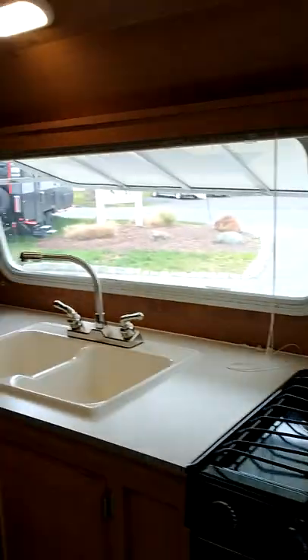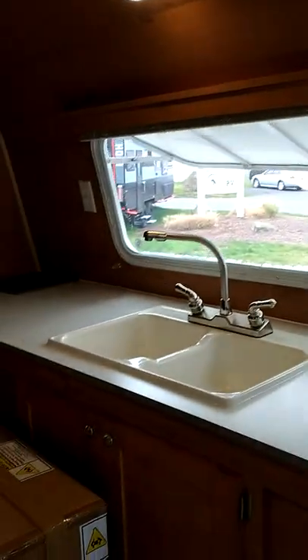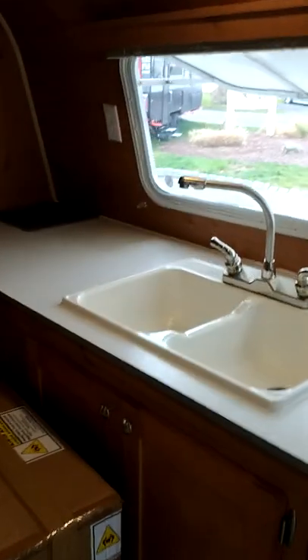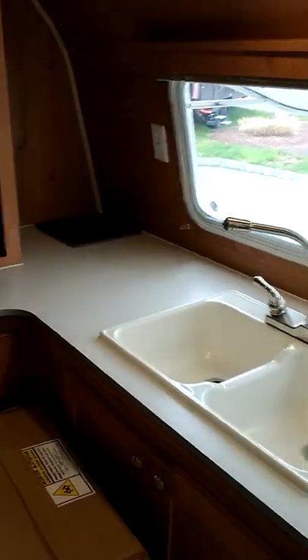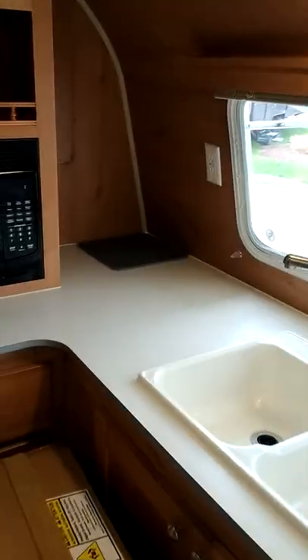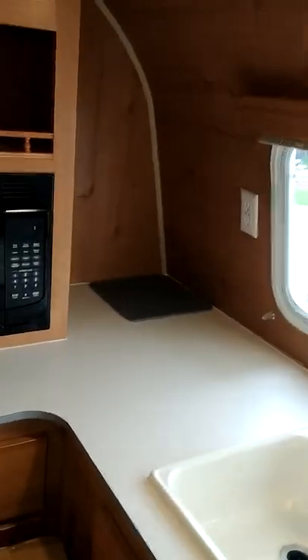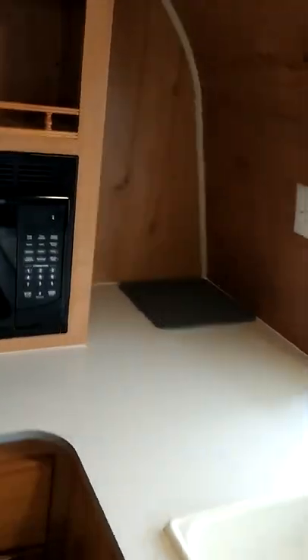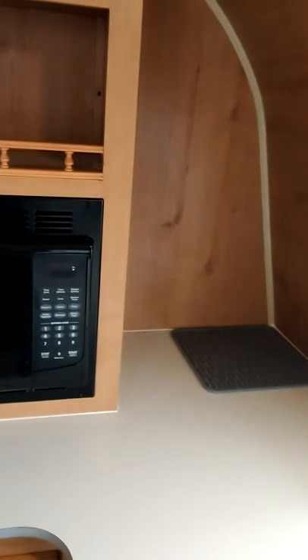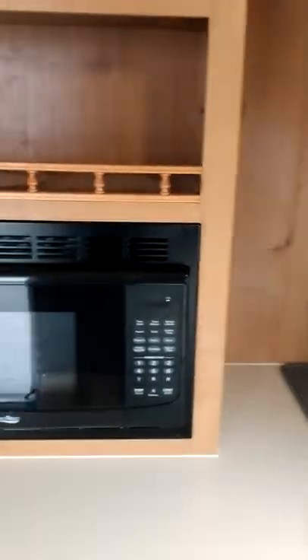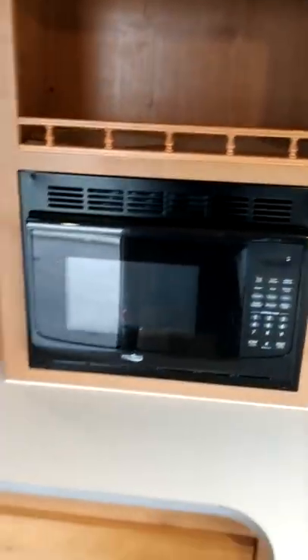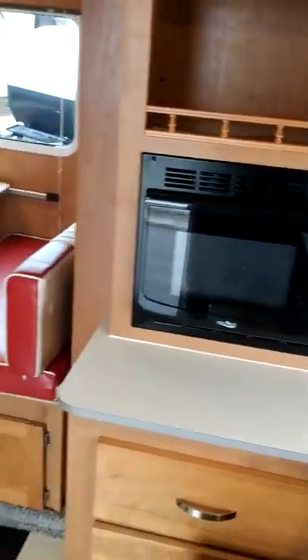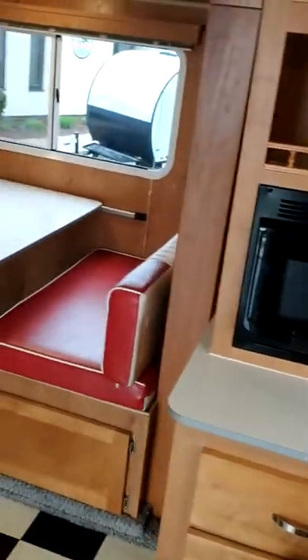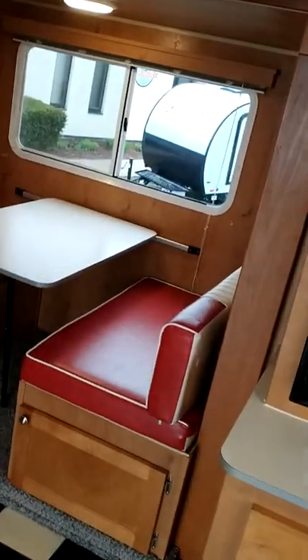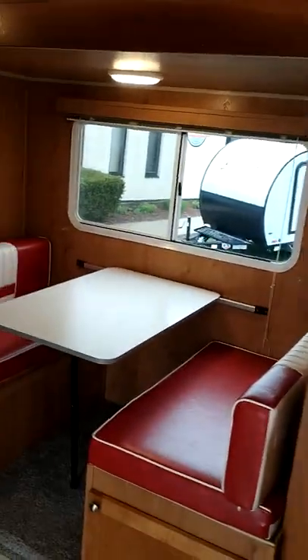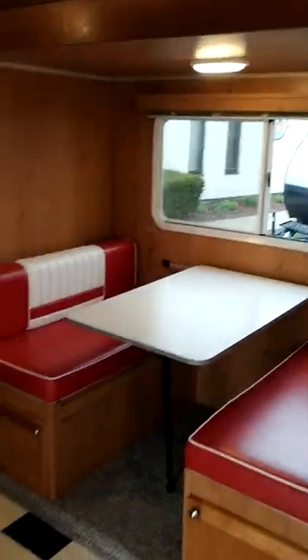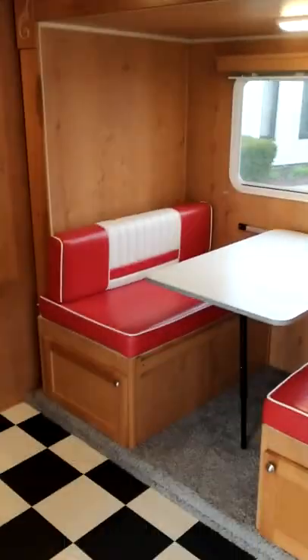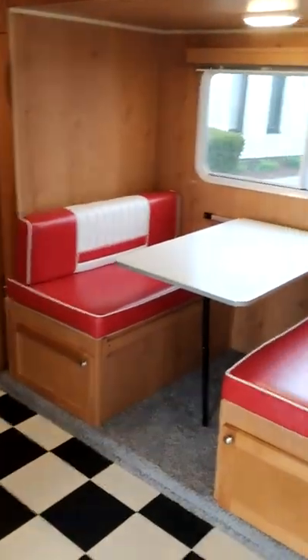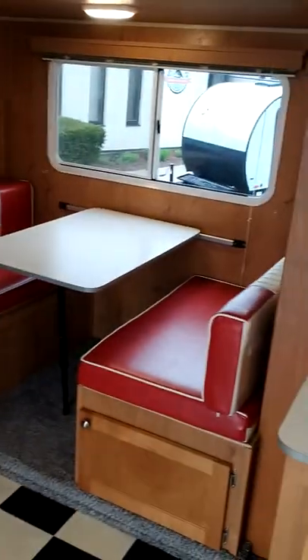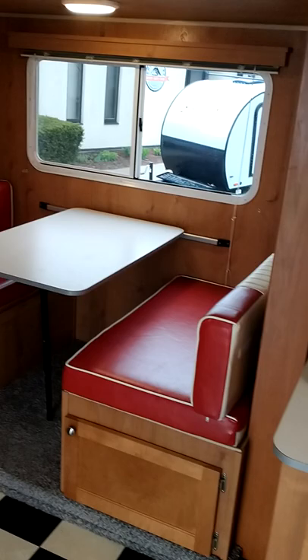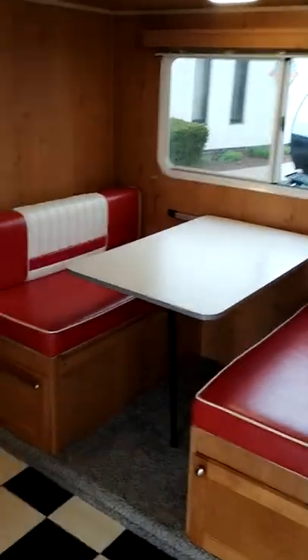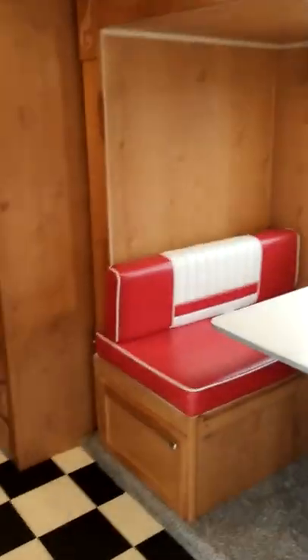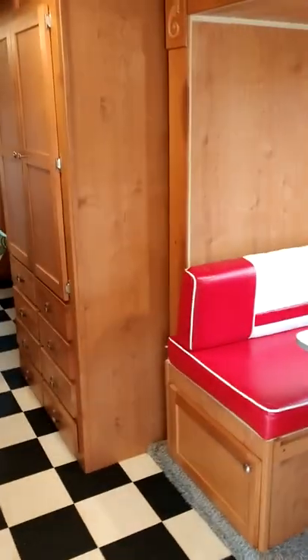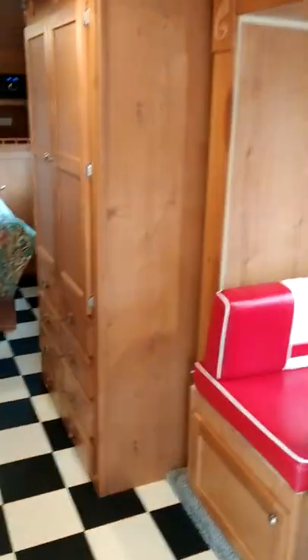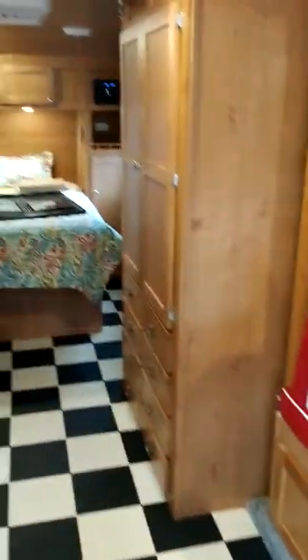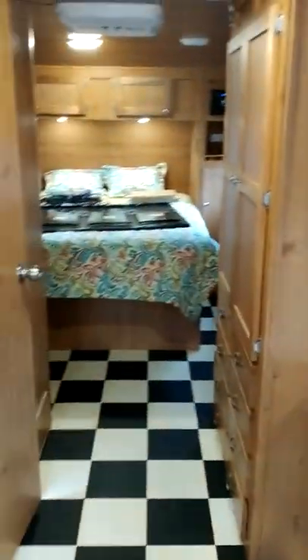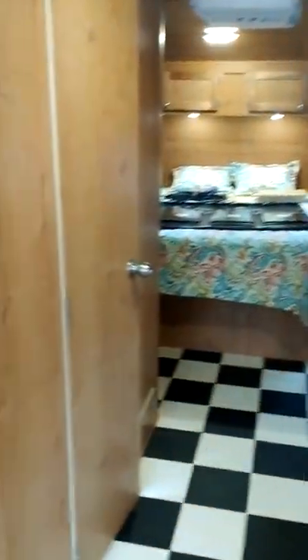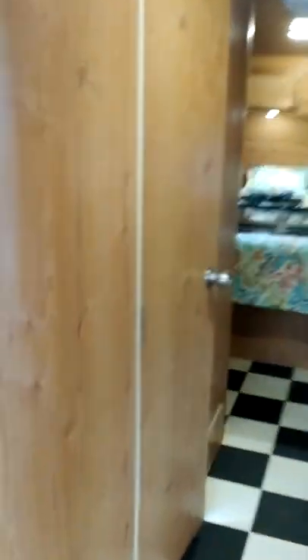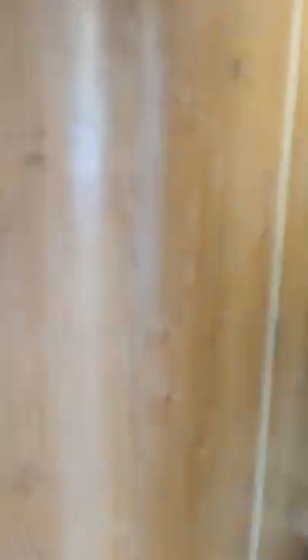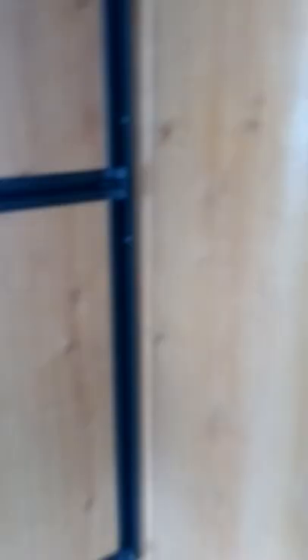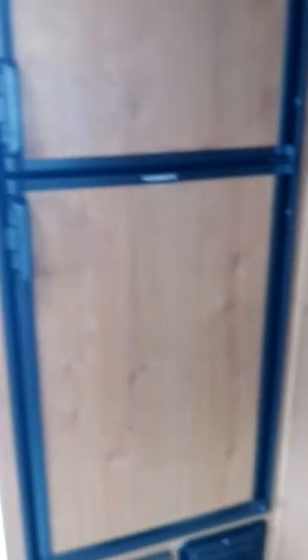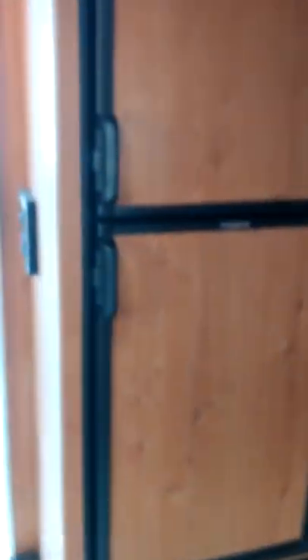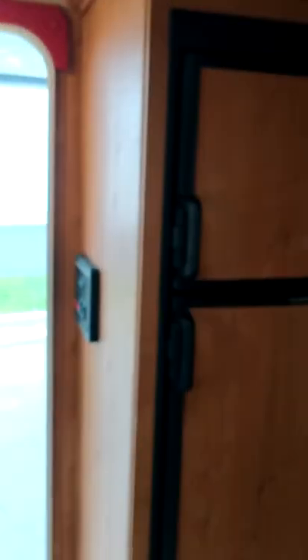Three burner stove. Nice split sink. Nice counter space. Love the booths — very cool. The woodworking on this is awesome.